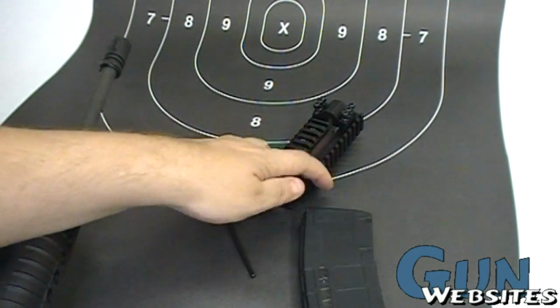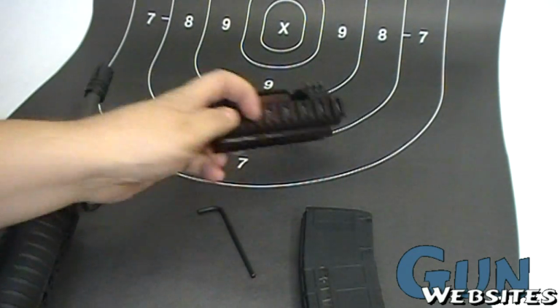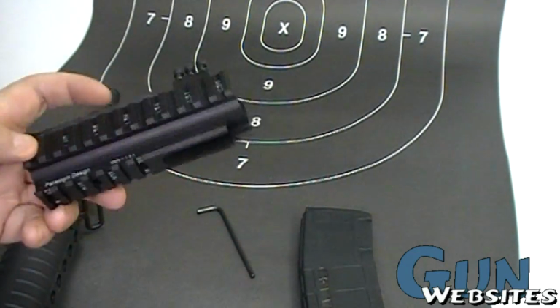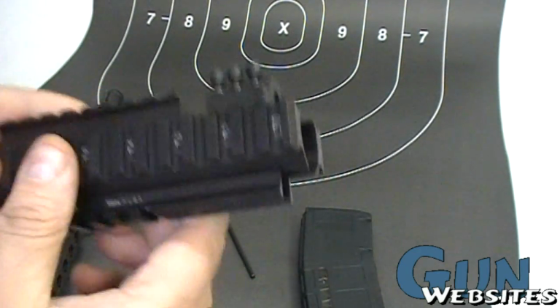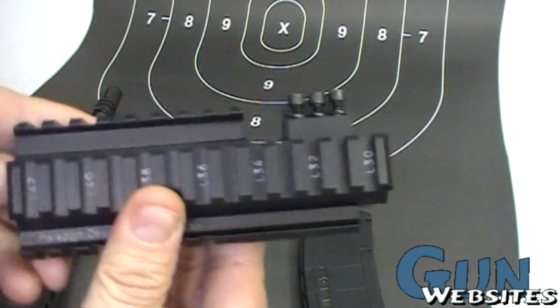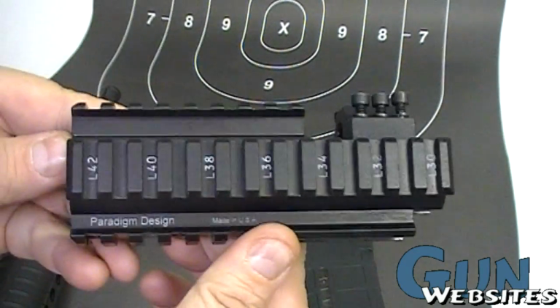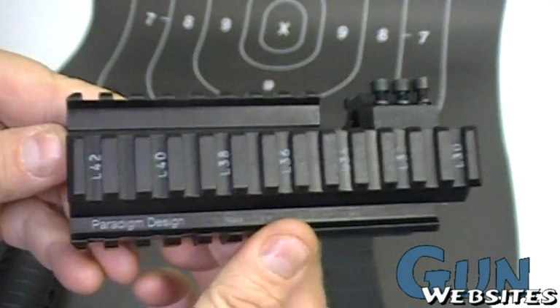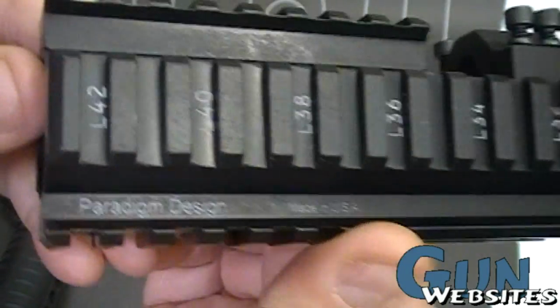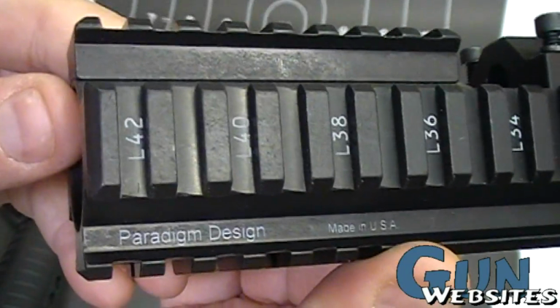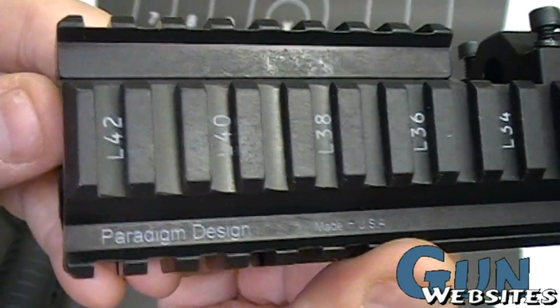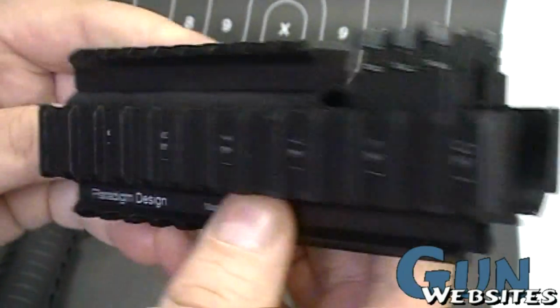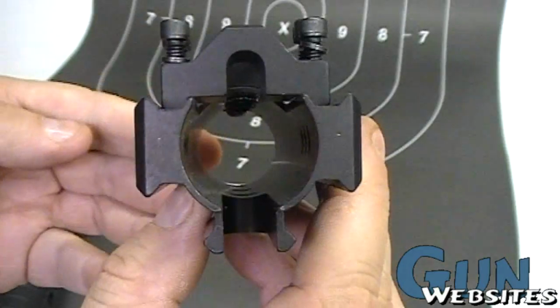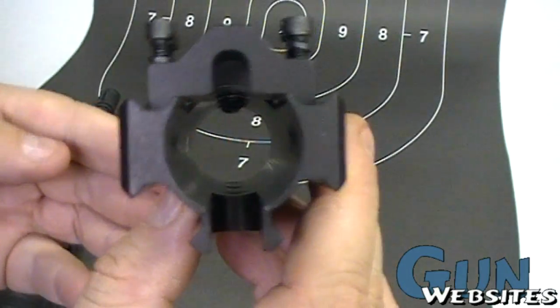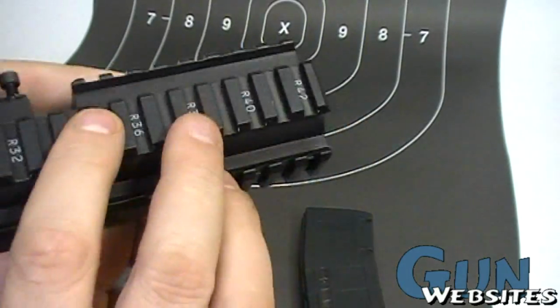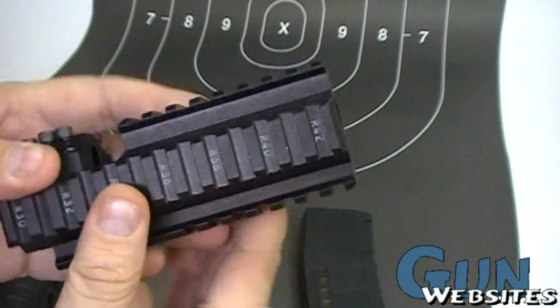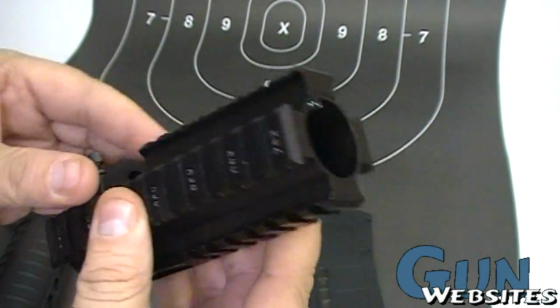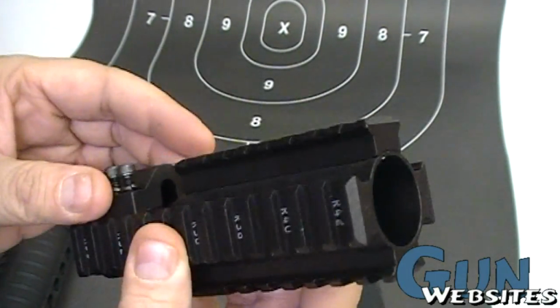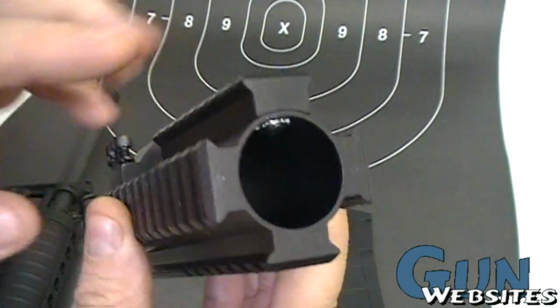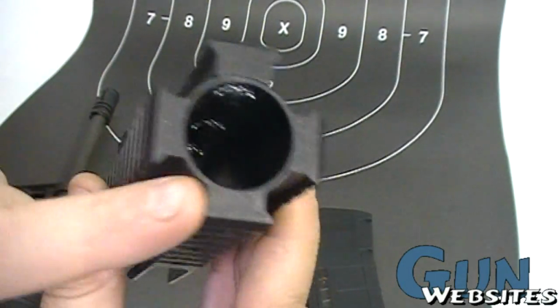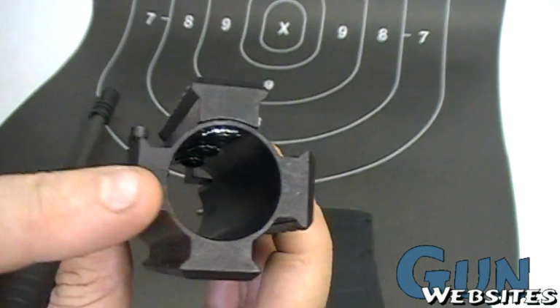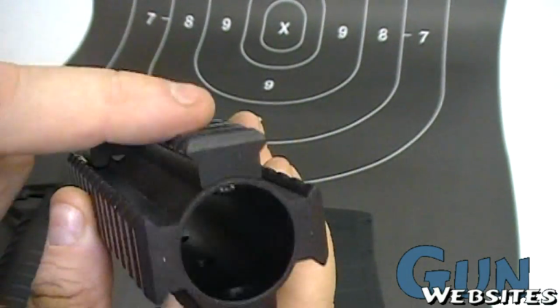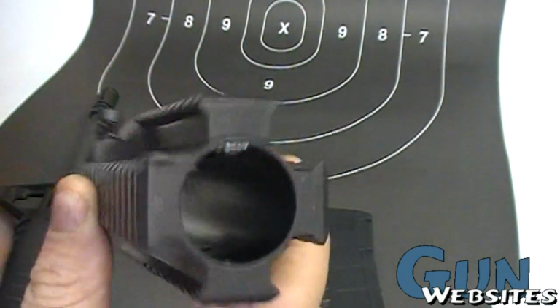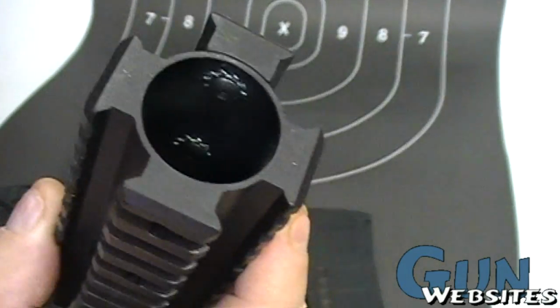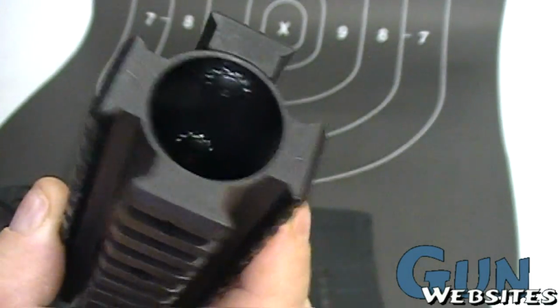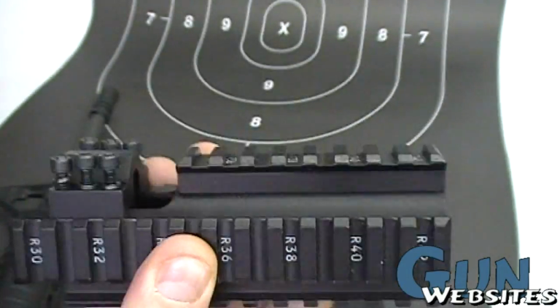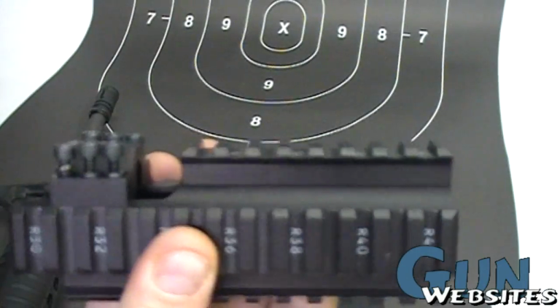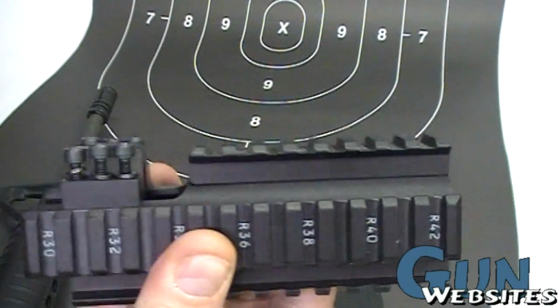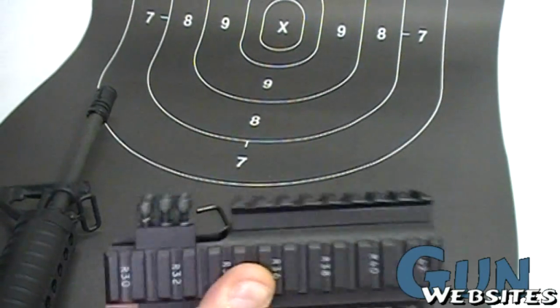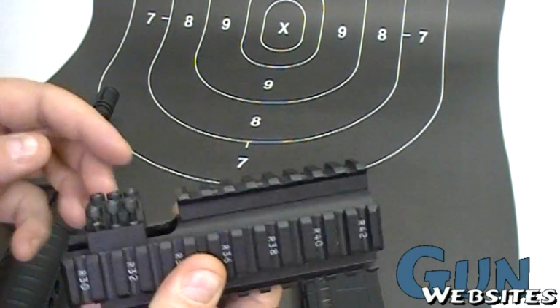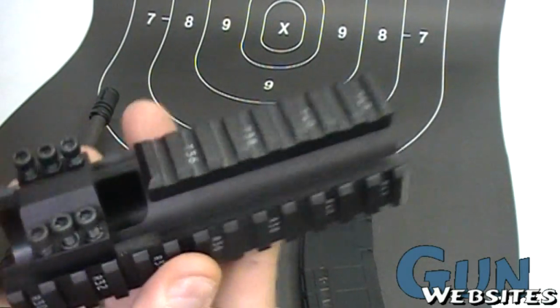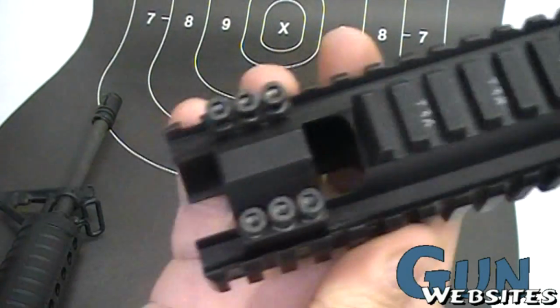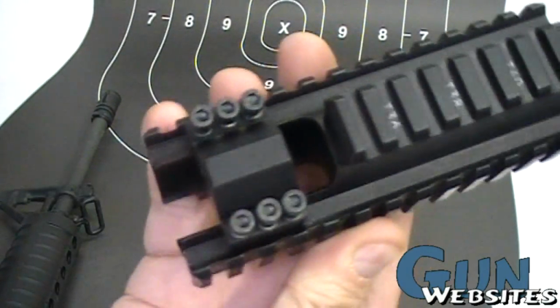Here's a device from Paradigm Designs — you can buy these at Ergo. It's their fore-end, and it's got three rails built in plus a removable top rail. I'll show you why that top rail is pretty handy.